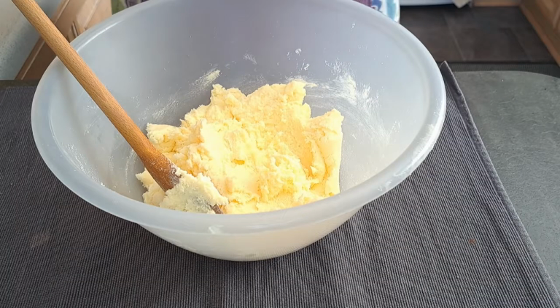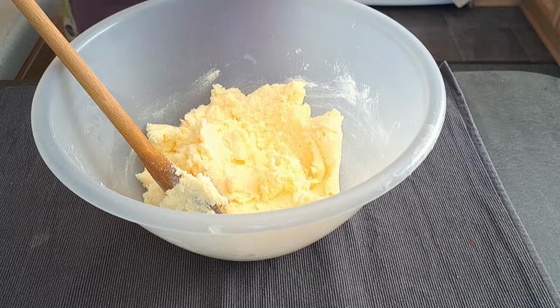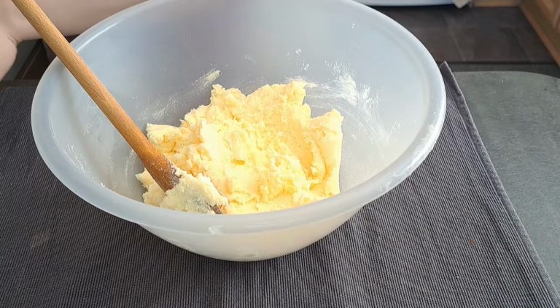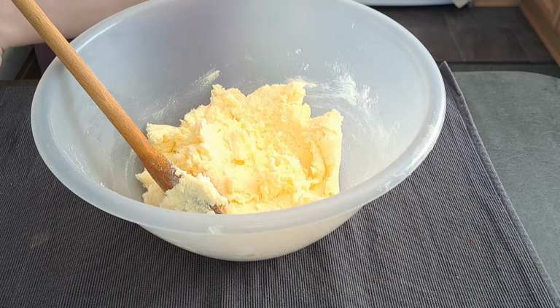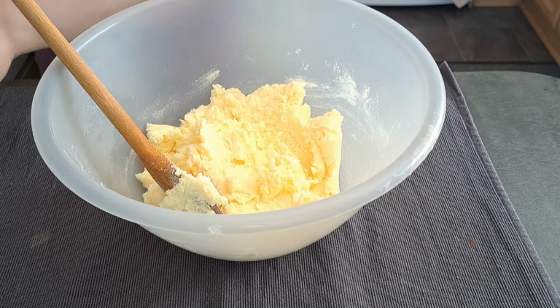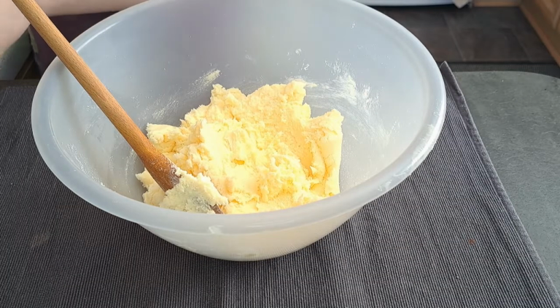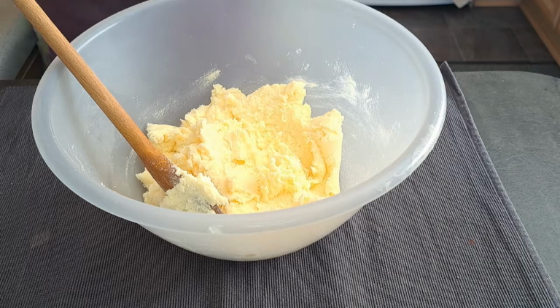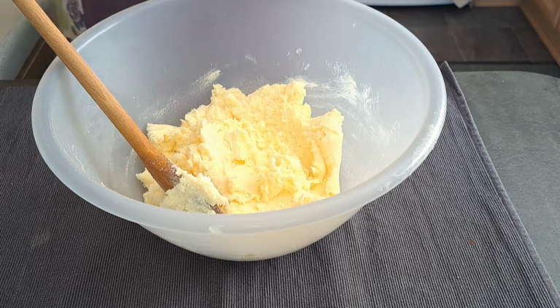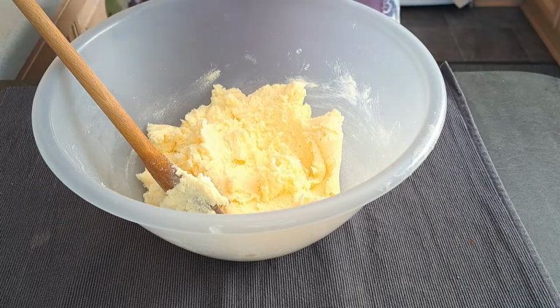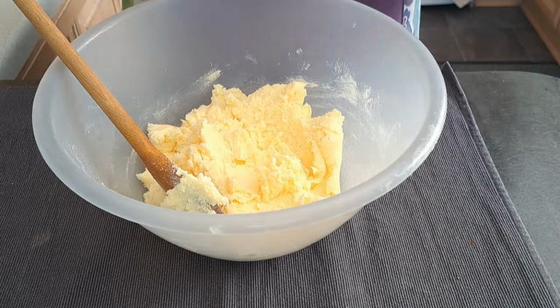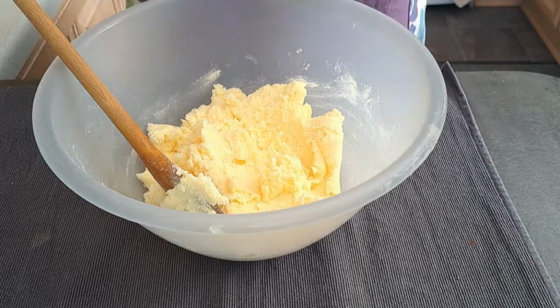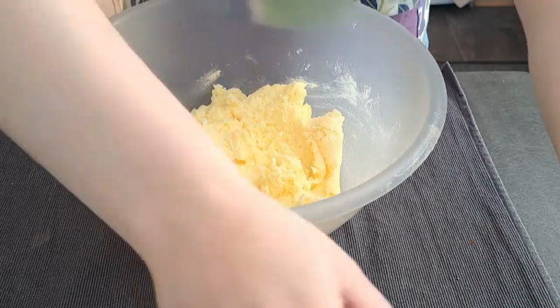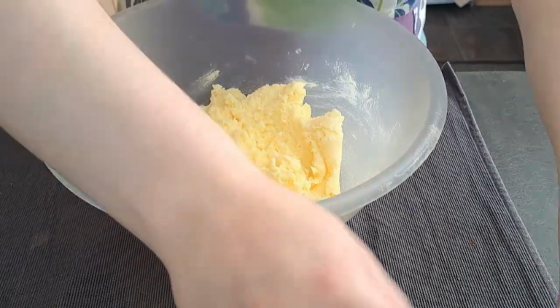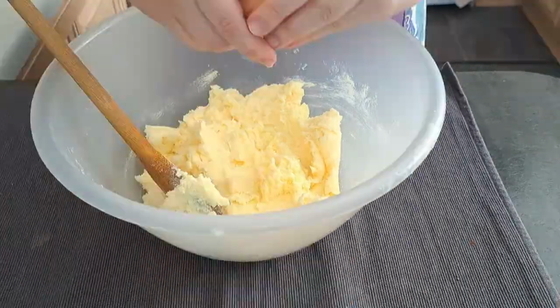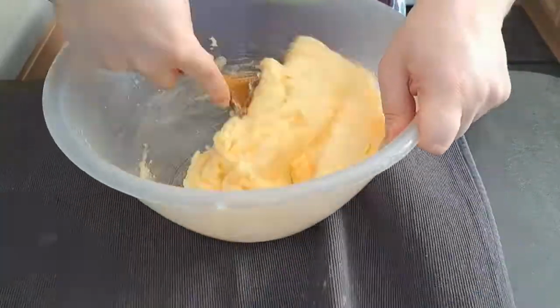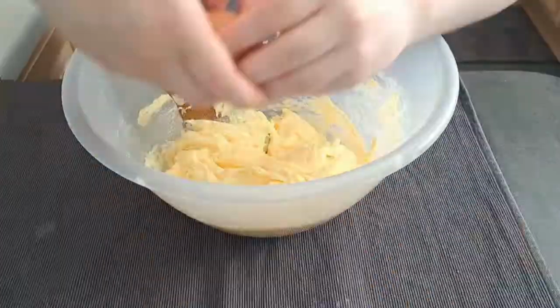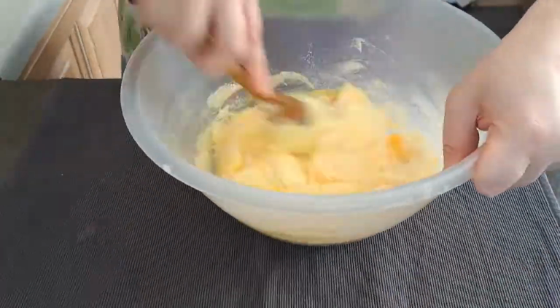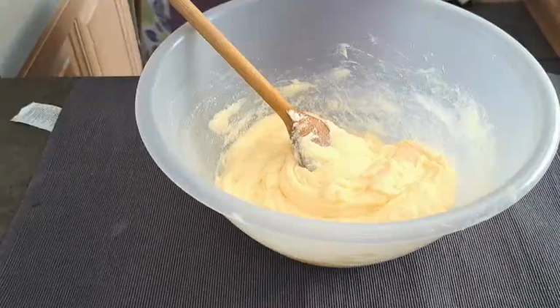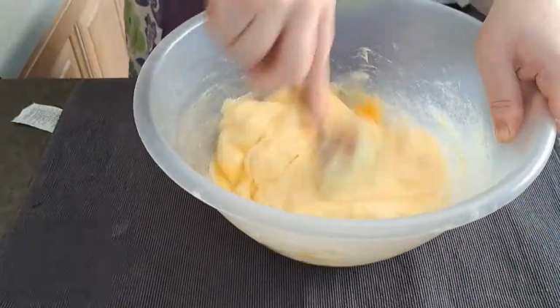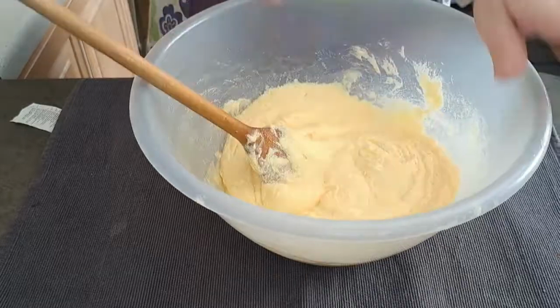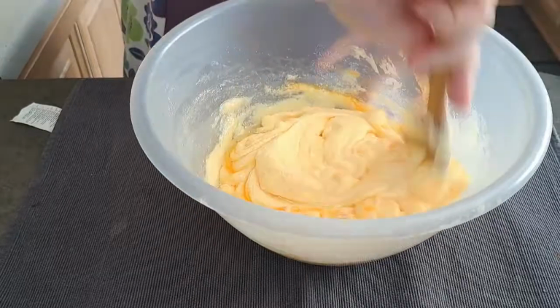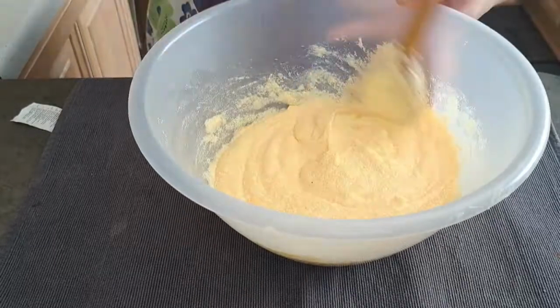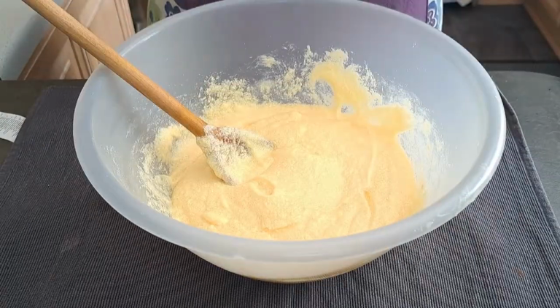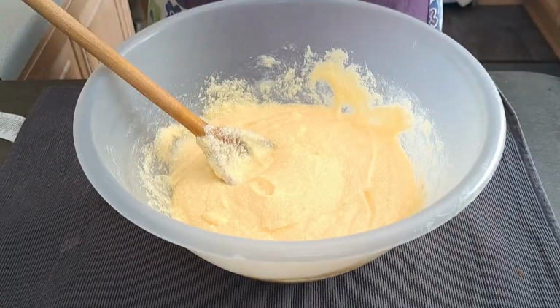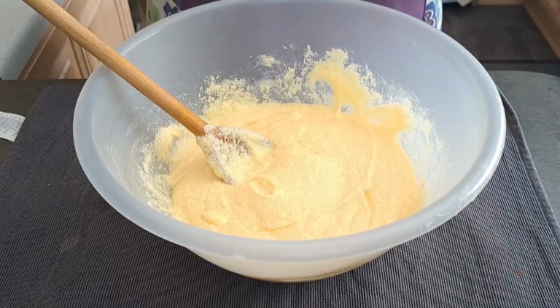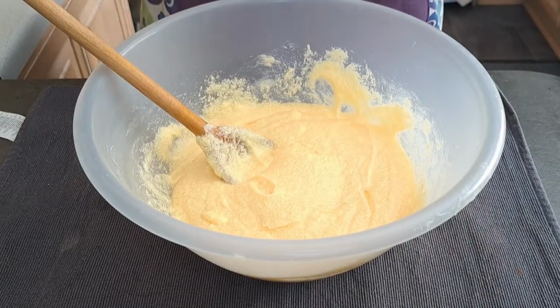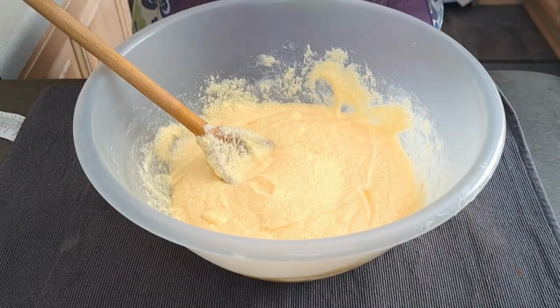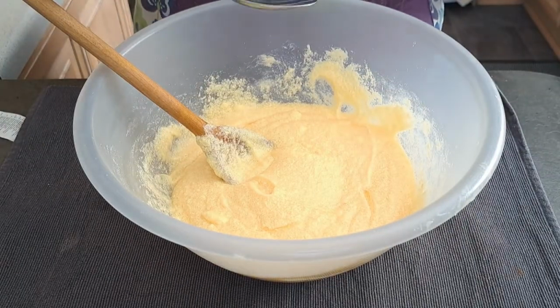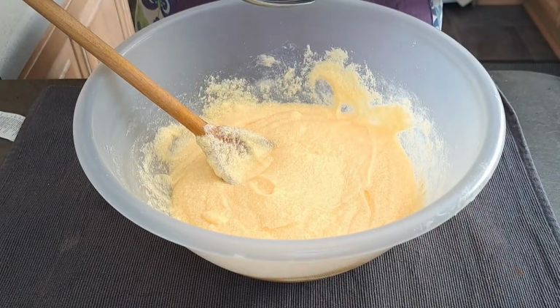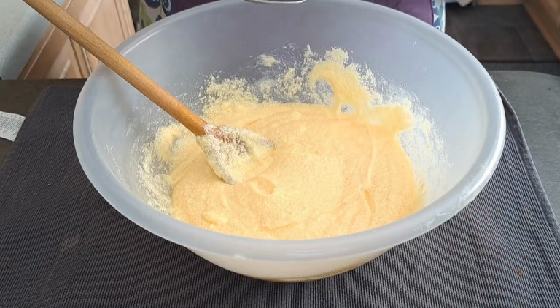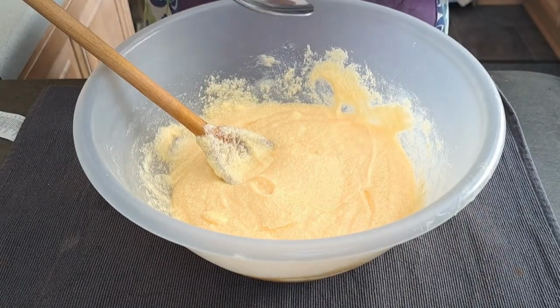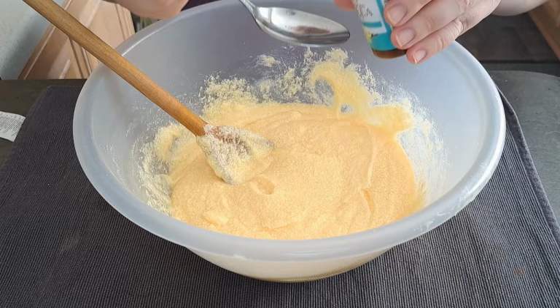I'm now going to add one egg at a time, and a tablespoon of vanilla extract.